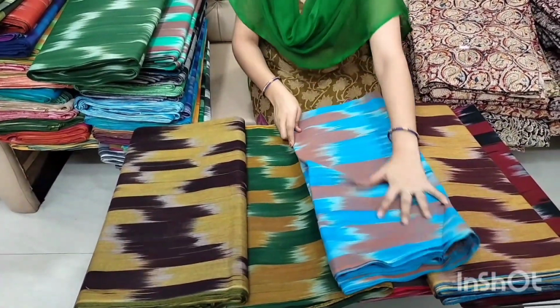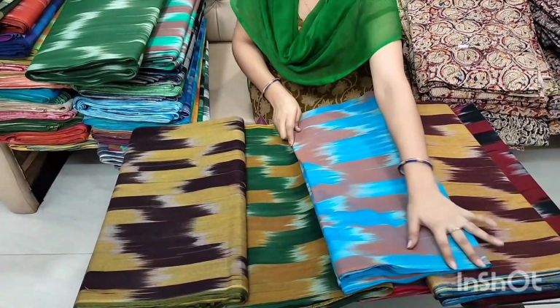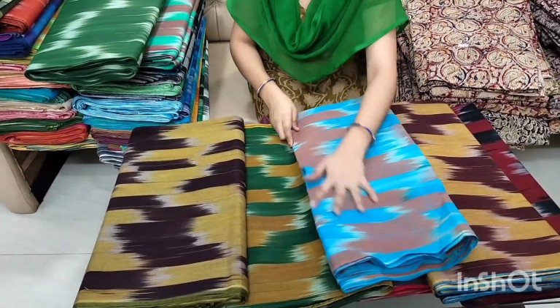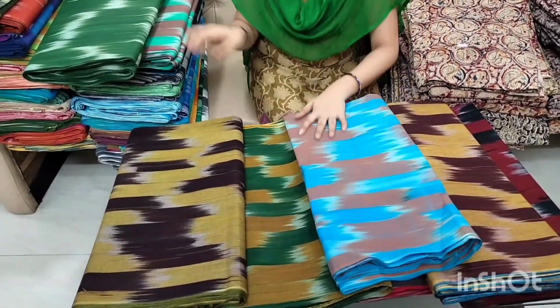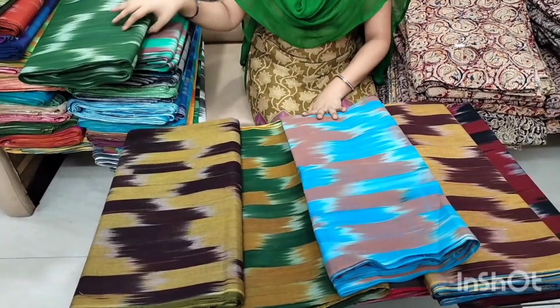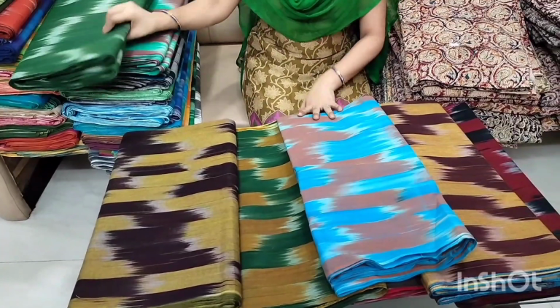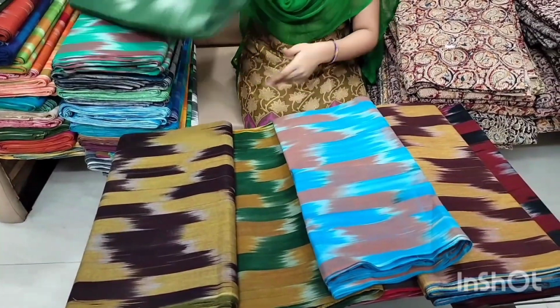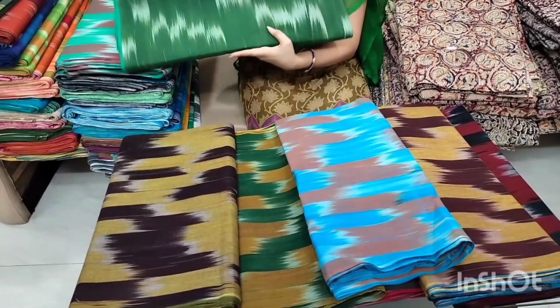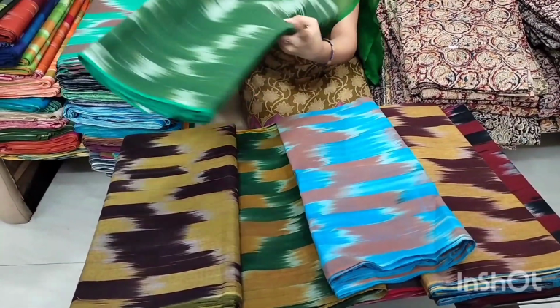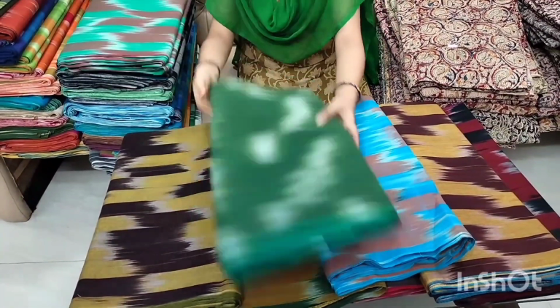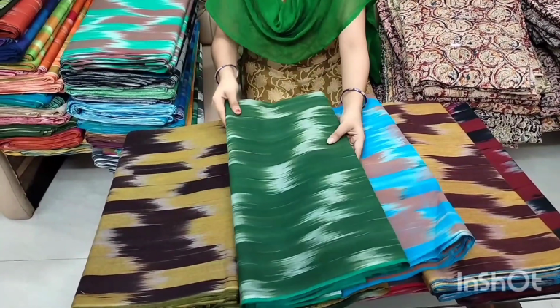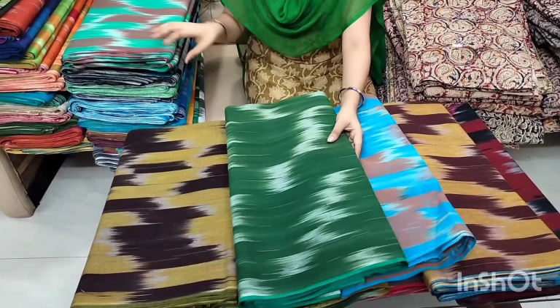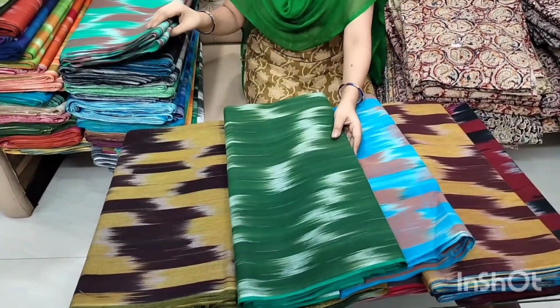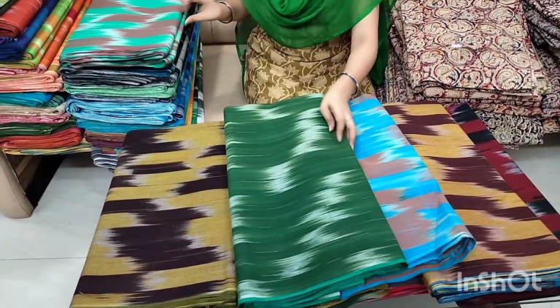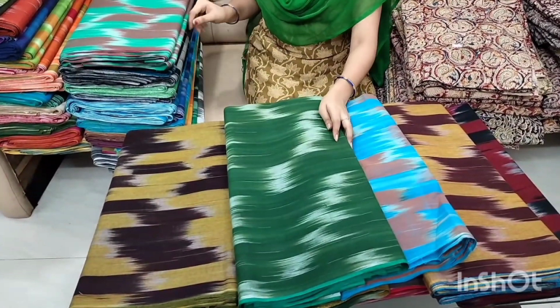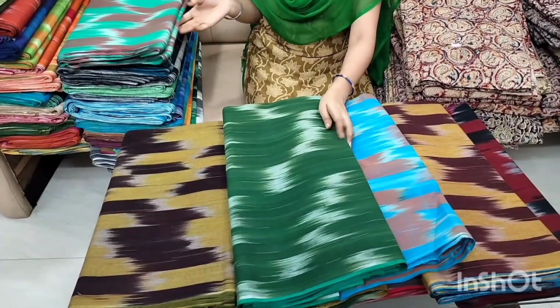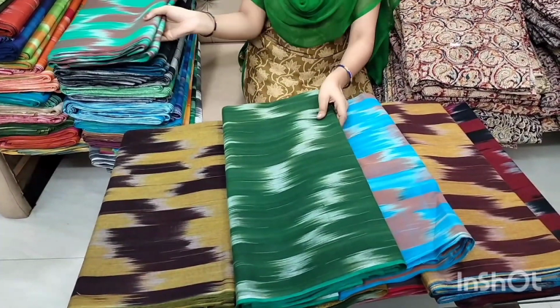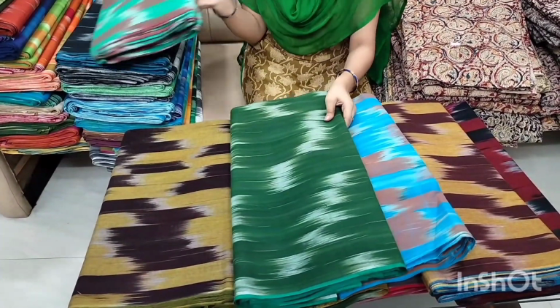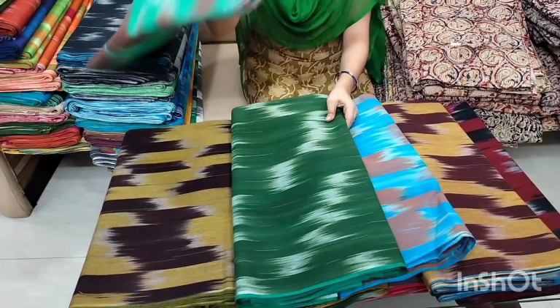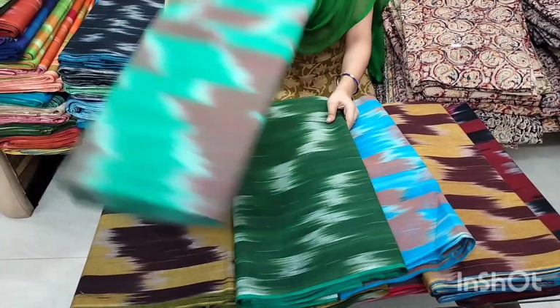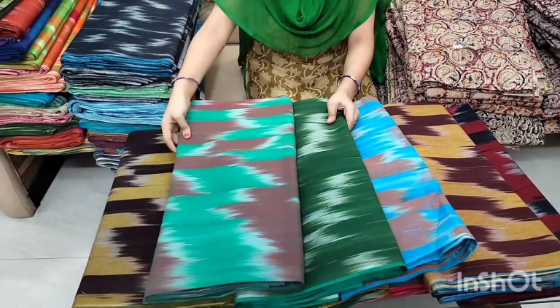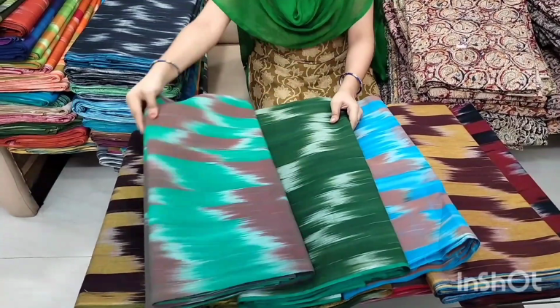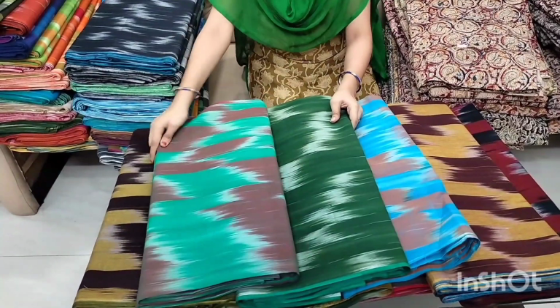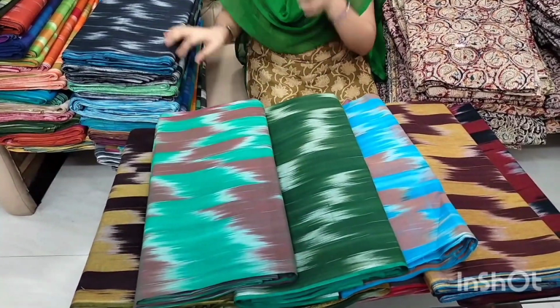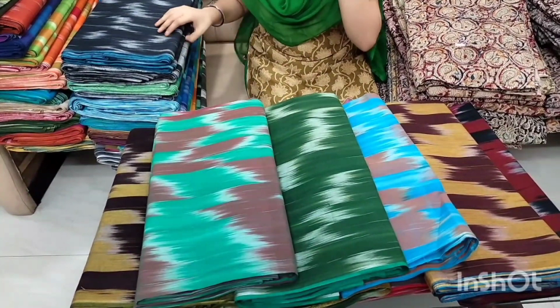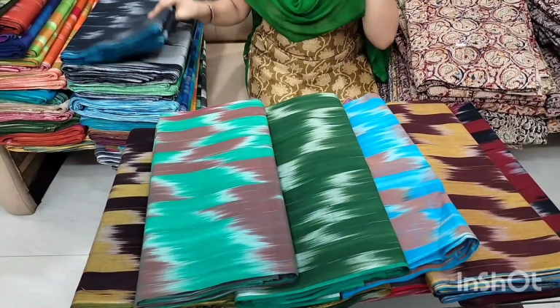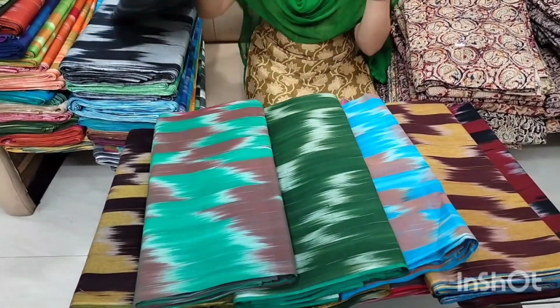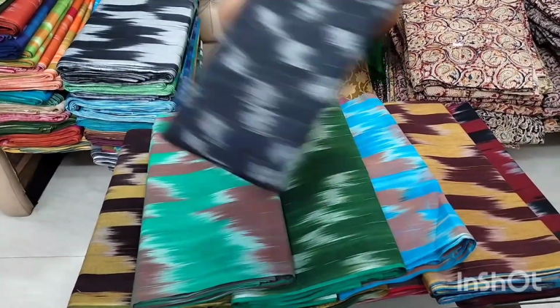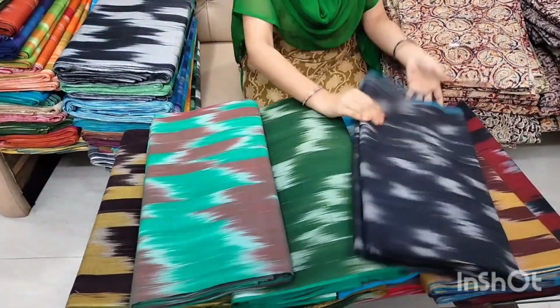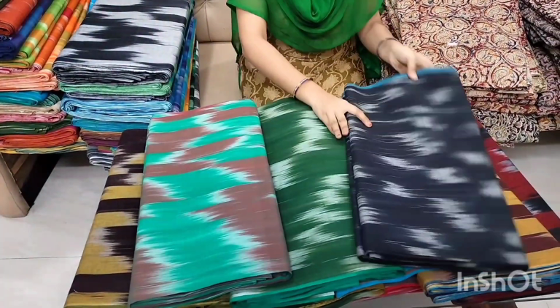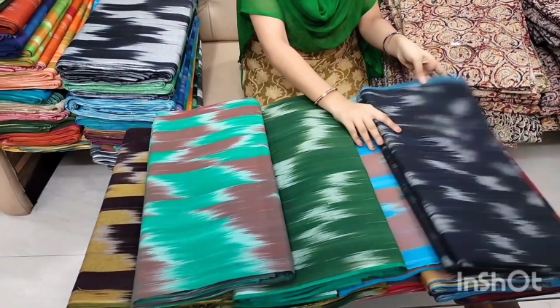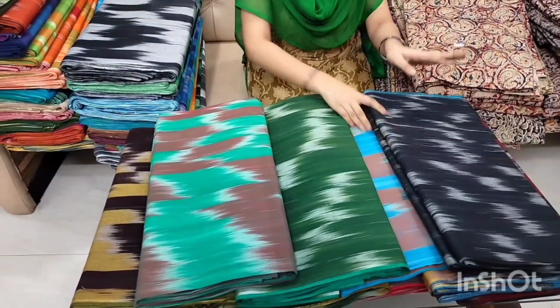You can also see shirts, tops, long frocks, and blouse pieces, because this is a growing challenge for long frock stitching, mostly in summer.